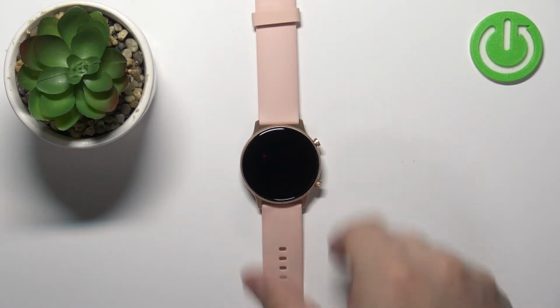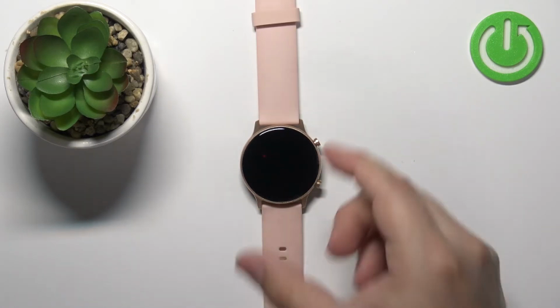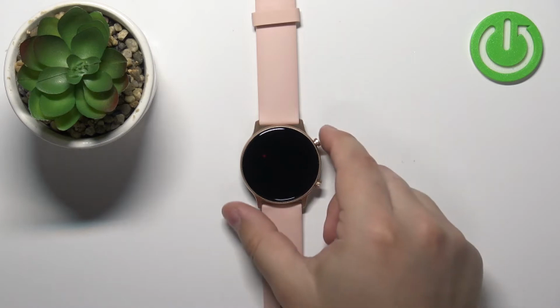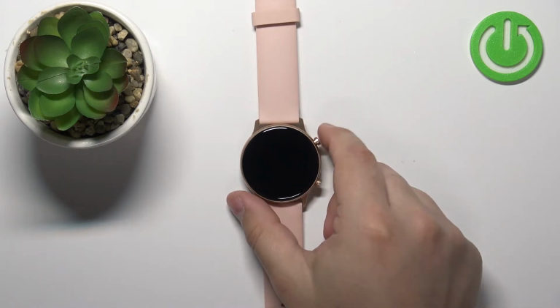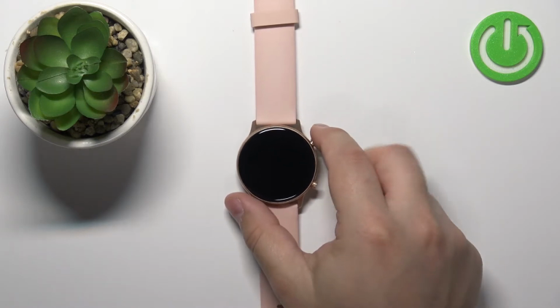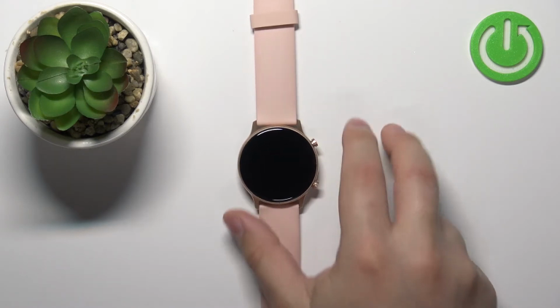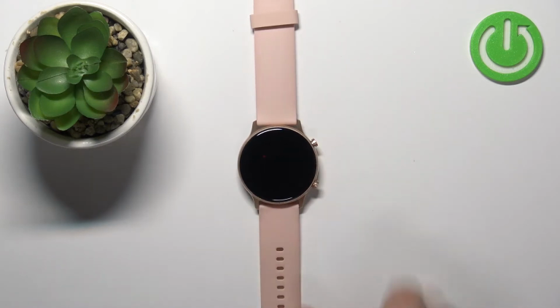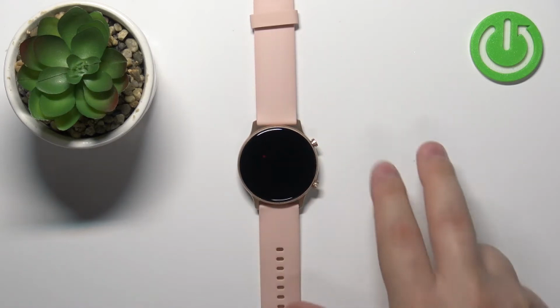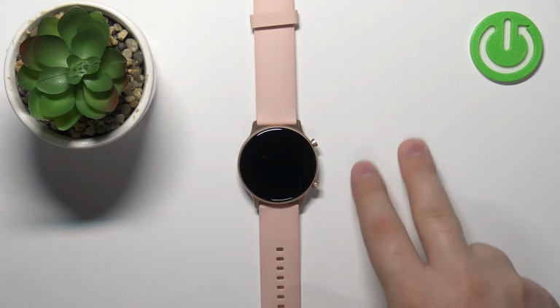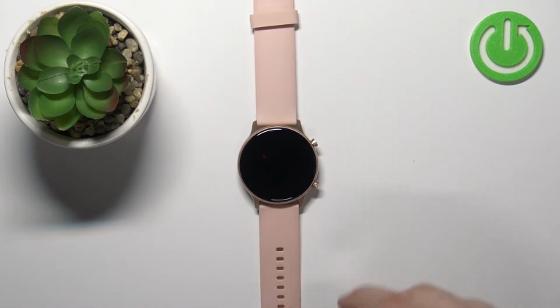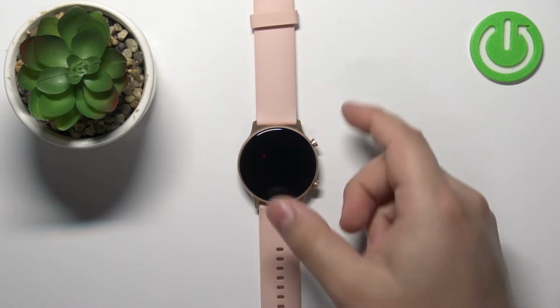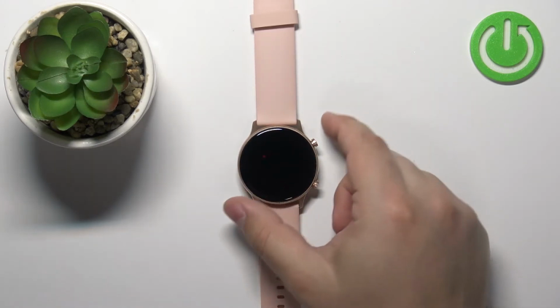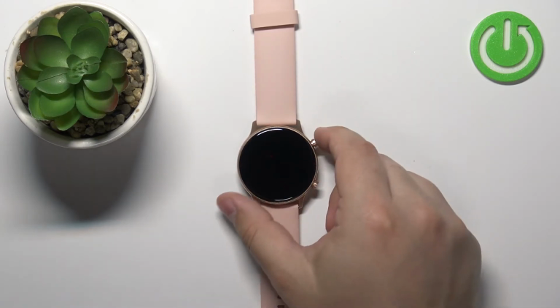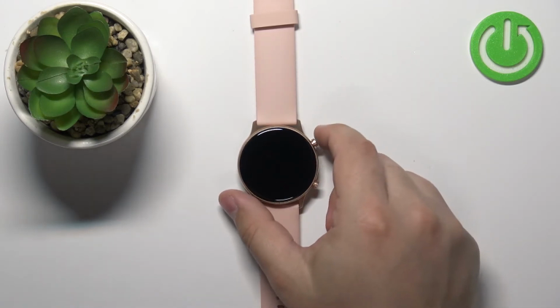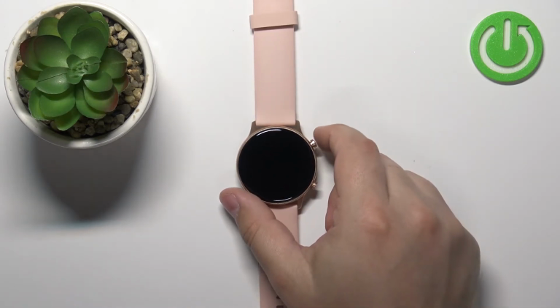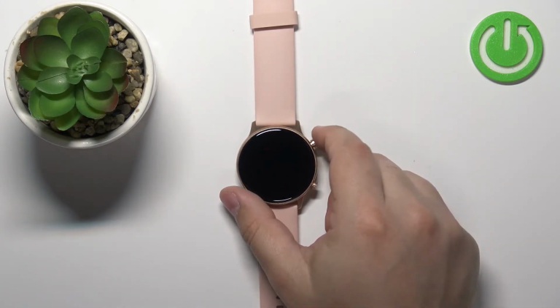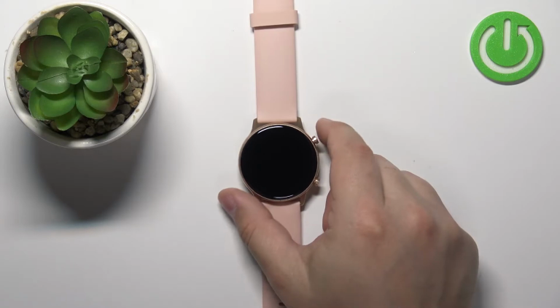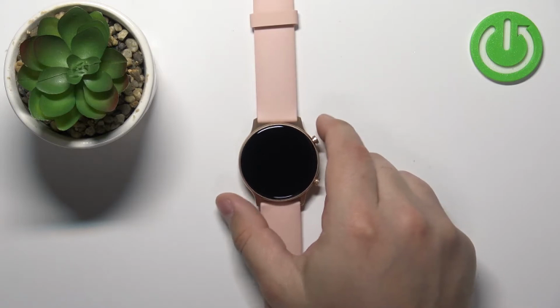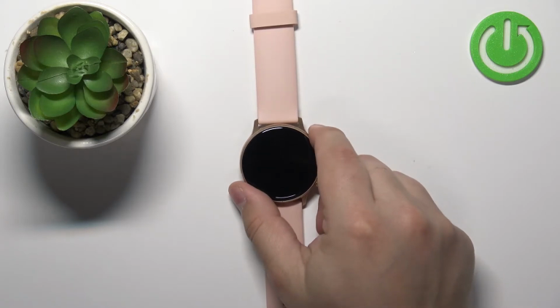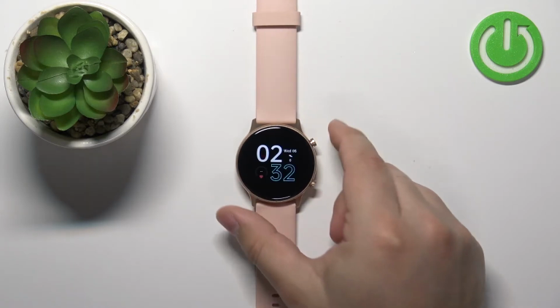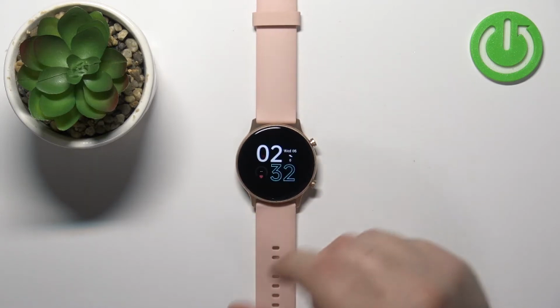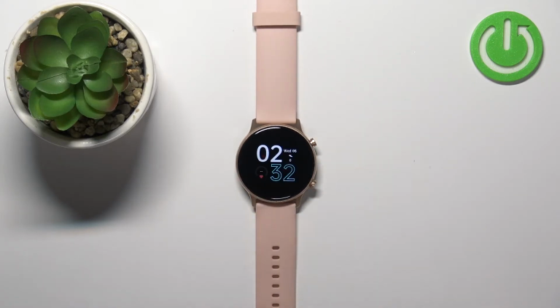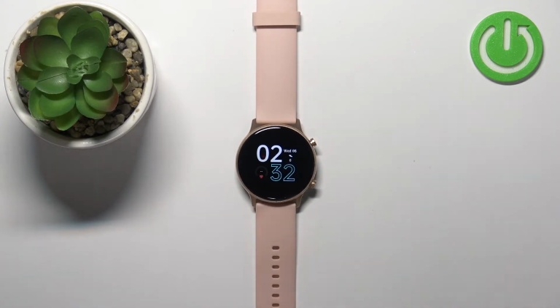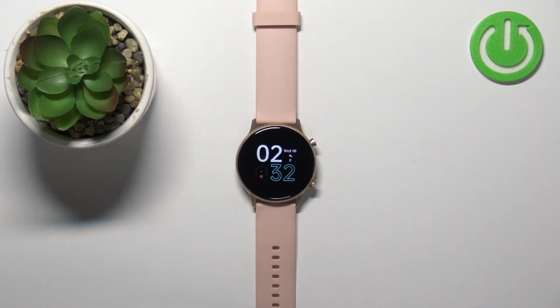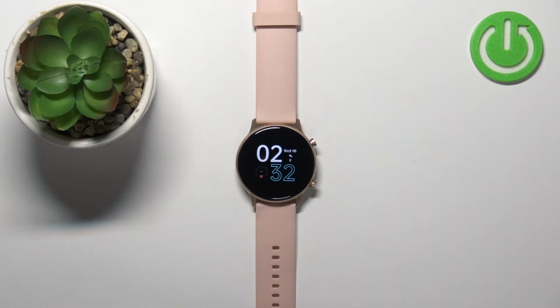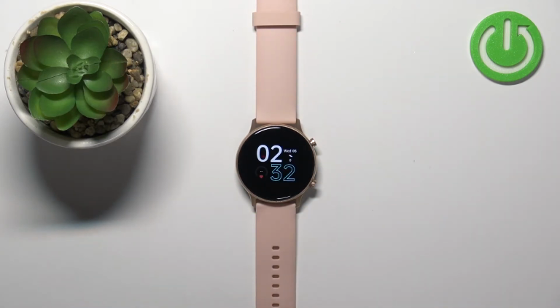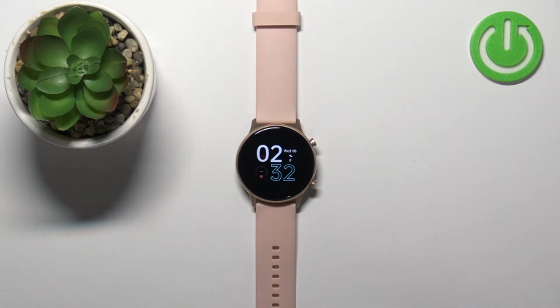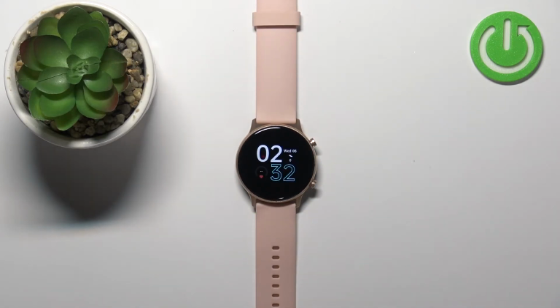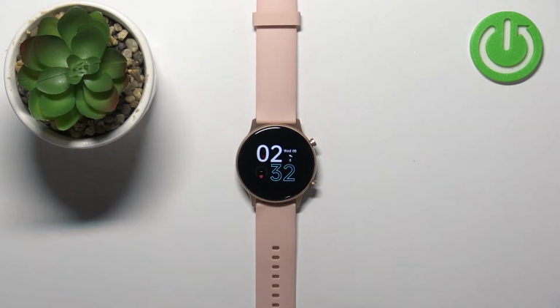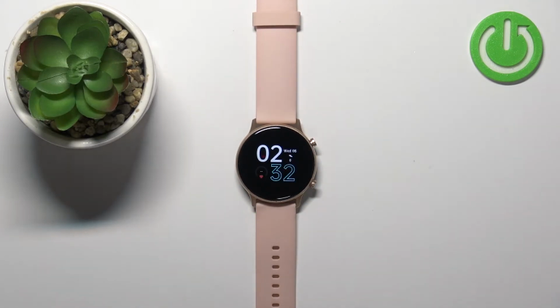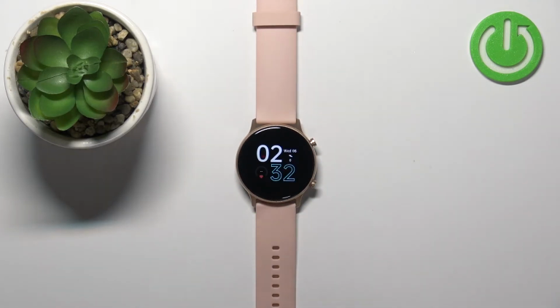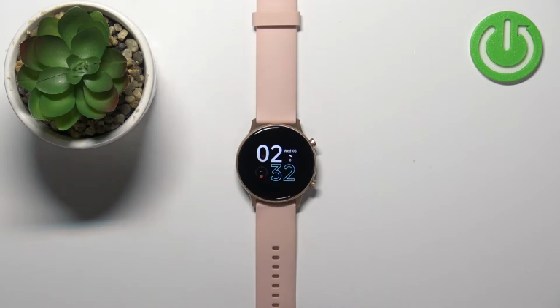So if you want to turn on the watch, press and hold the button for a couple of seconds, and if you want to wake up the screen, simply press the button once.